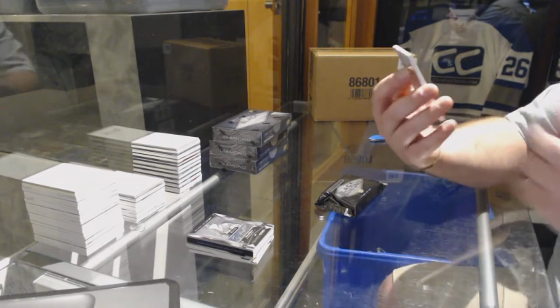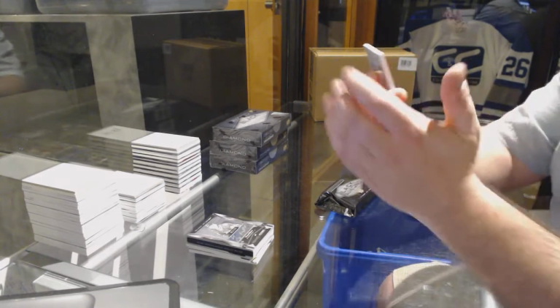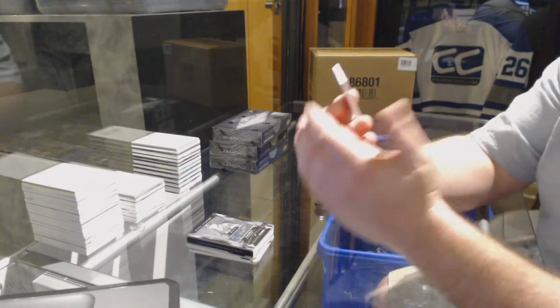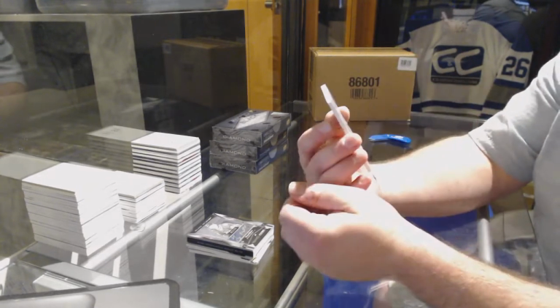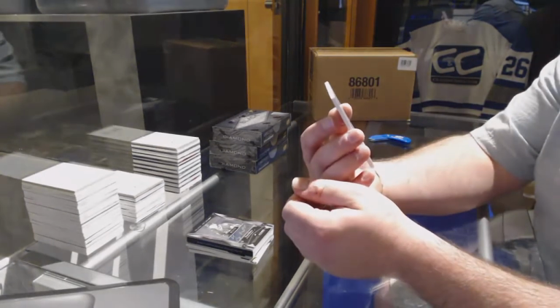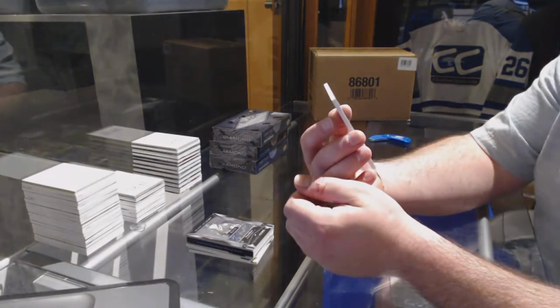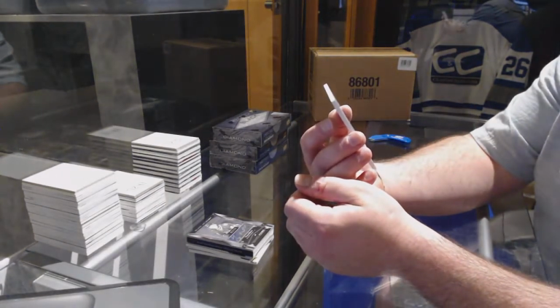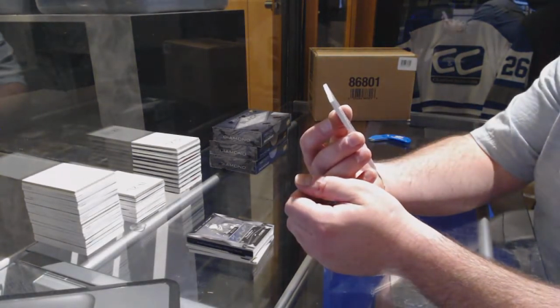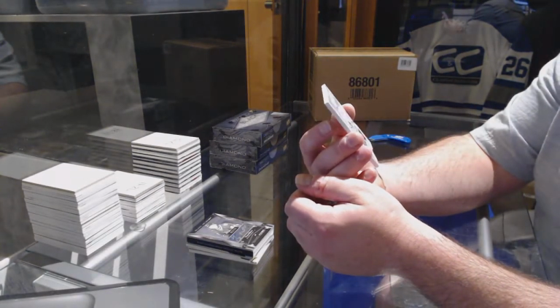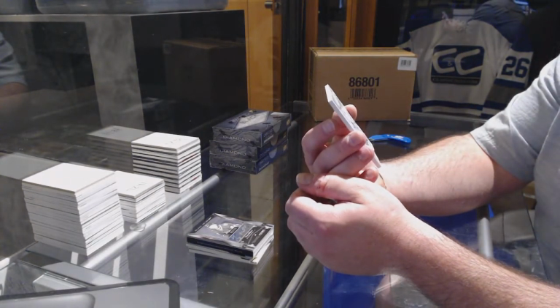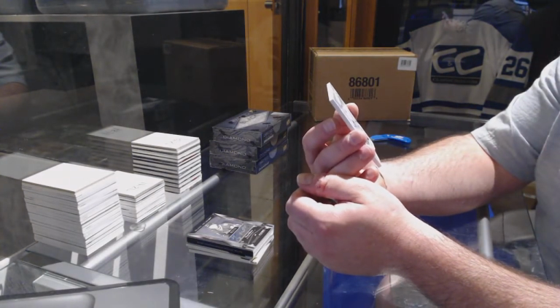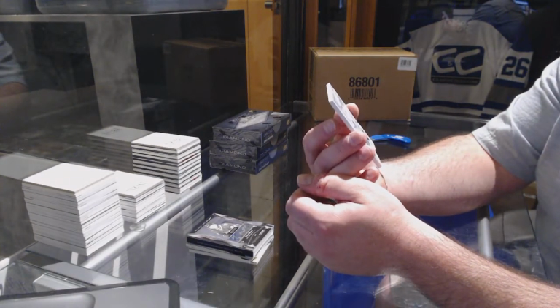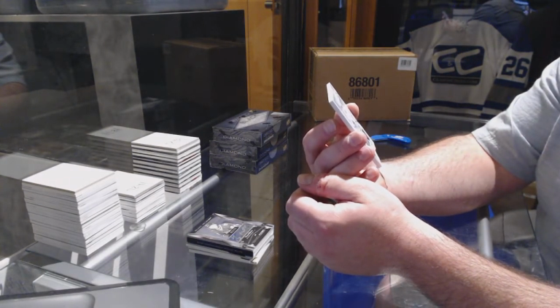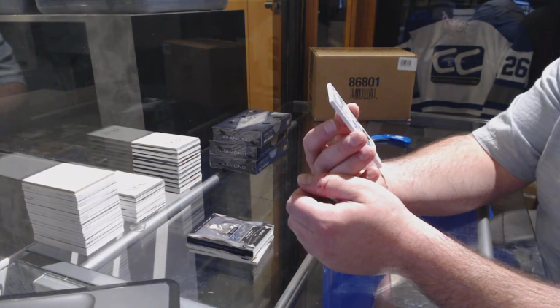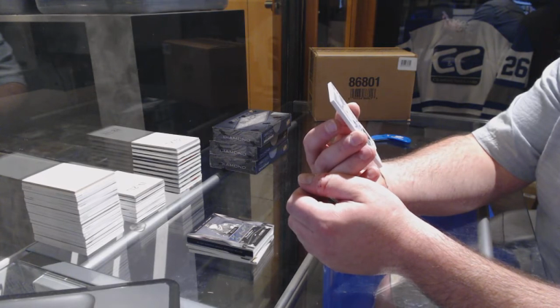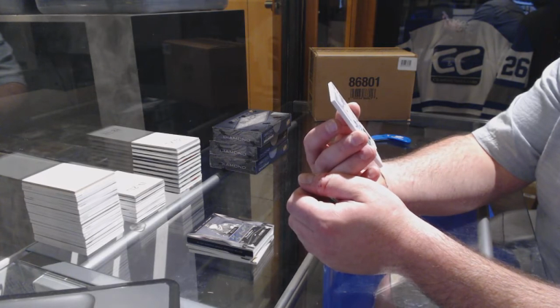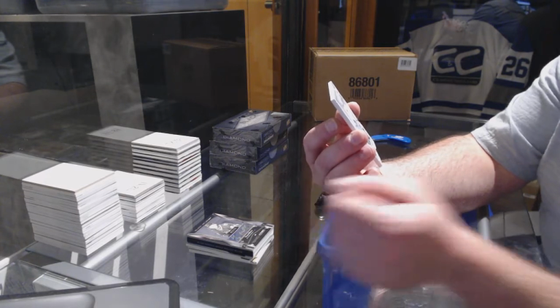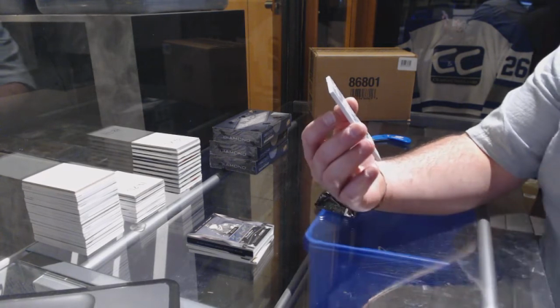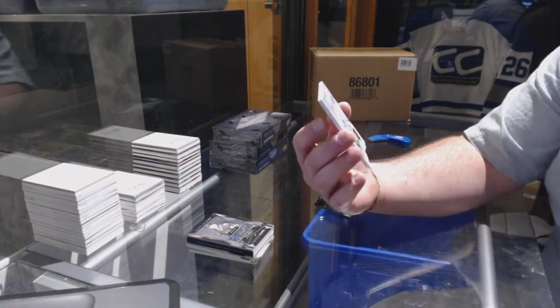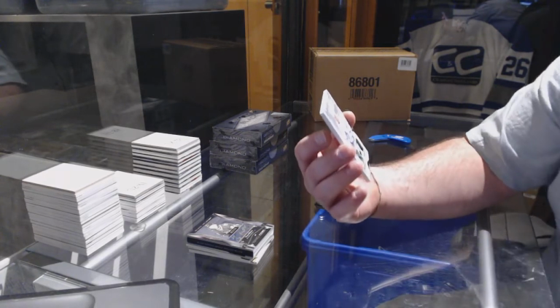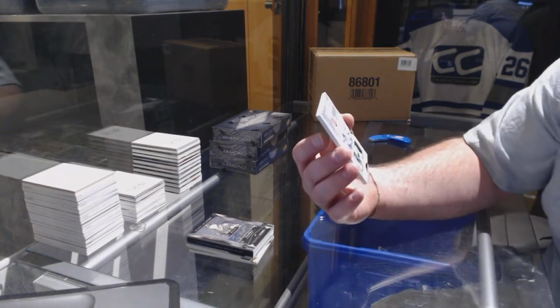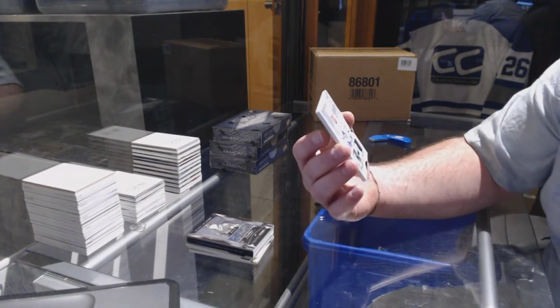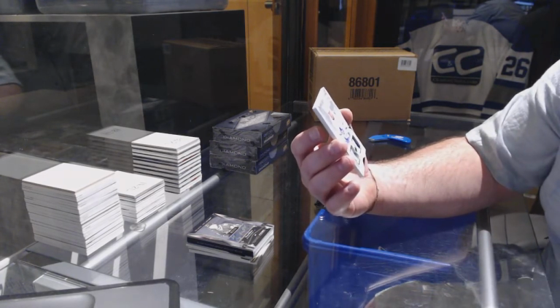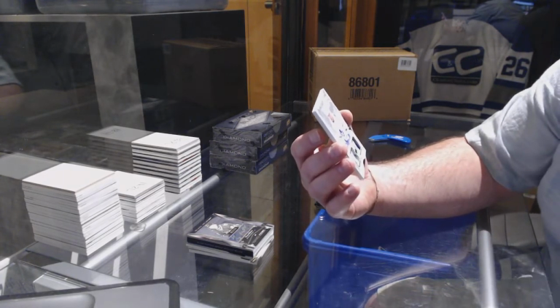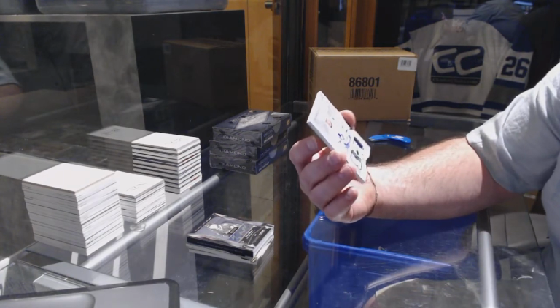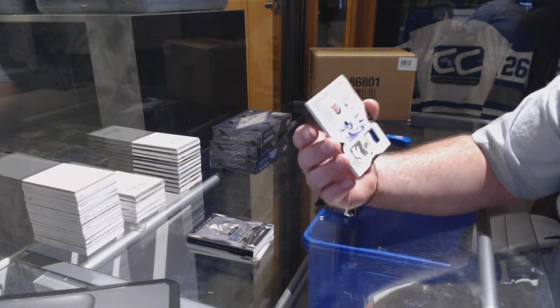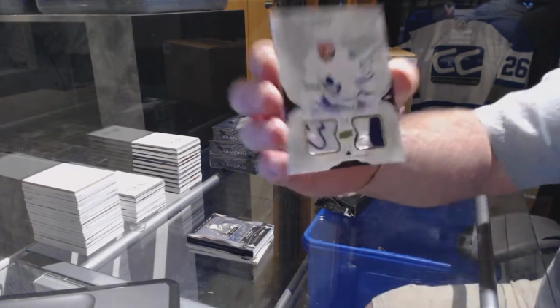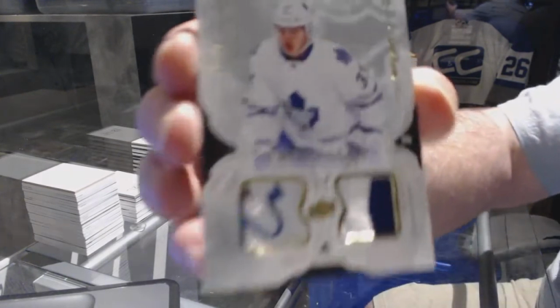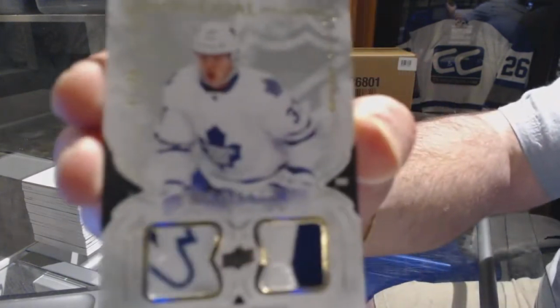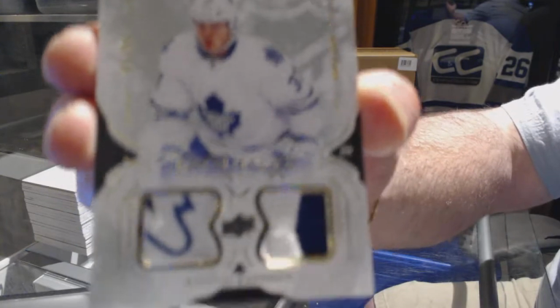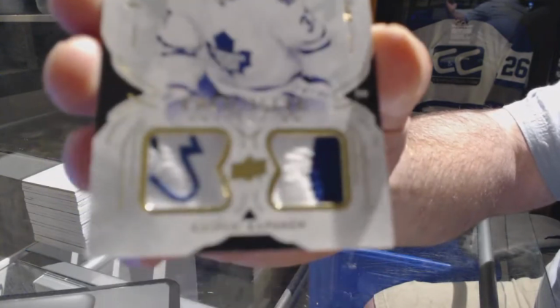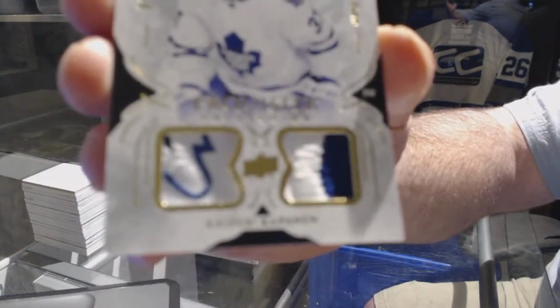Rookie dual material, number one out of 99, for the Toronto Maple Leafs — Kasperi Kapanen.